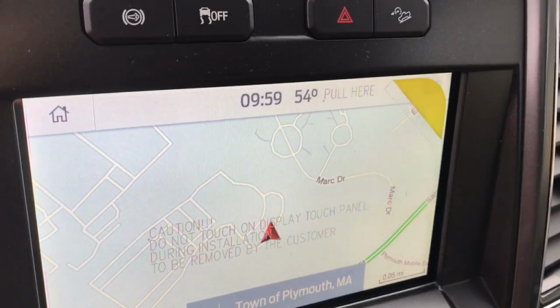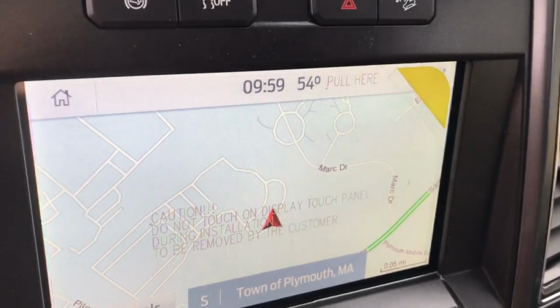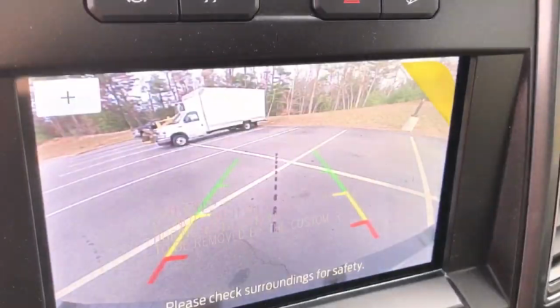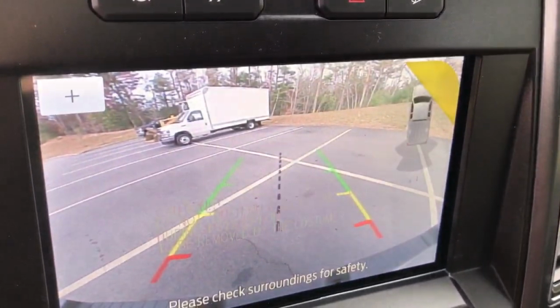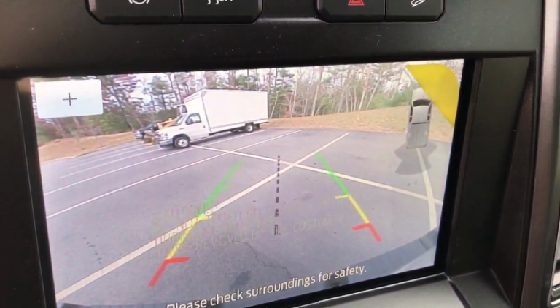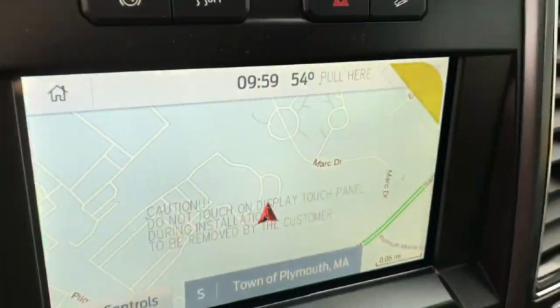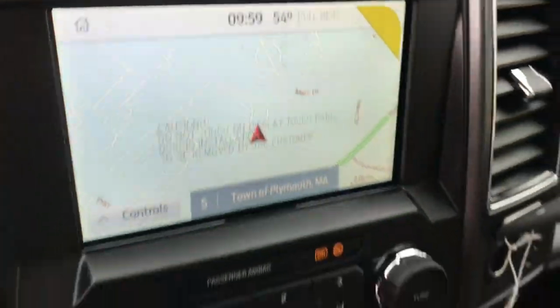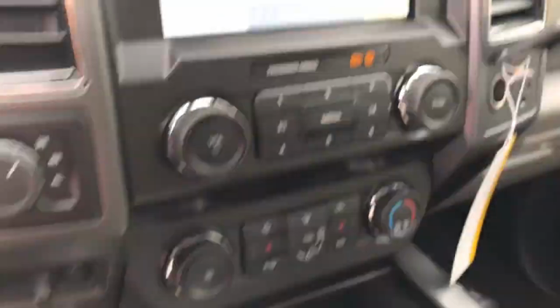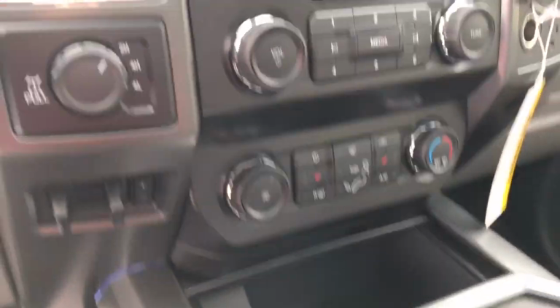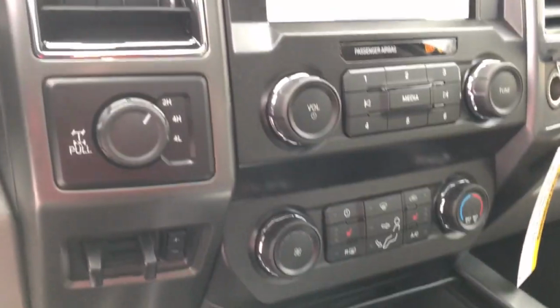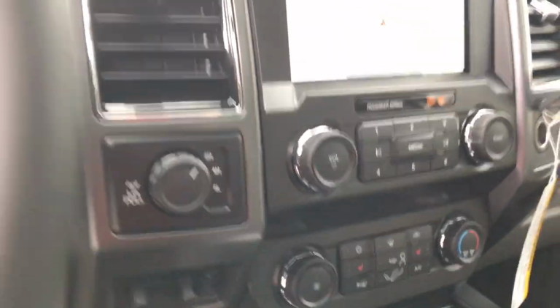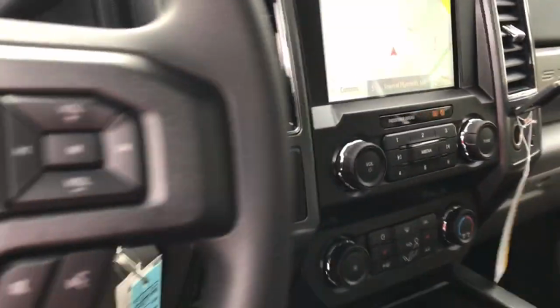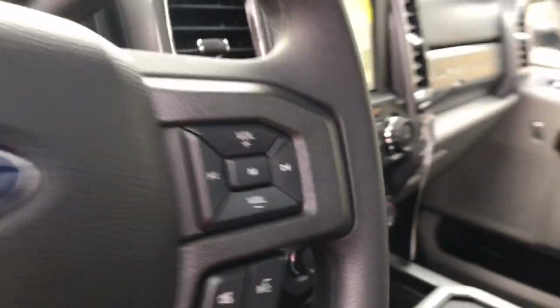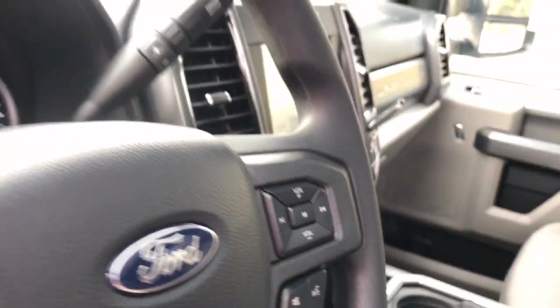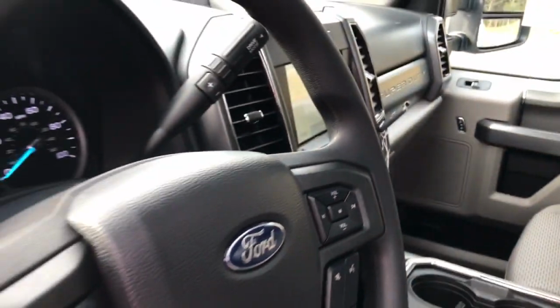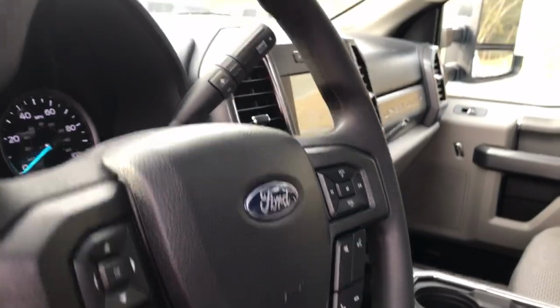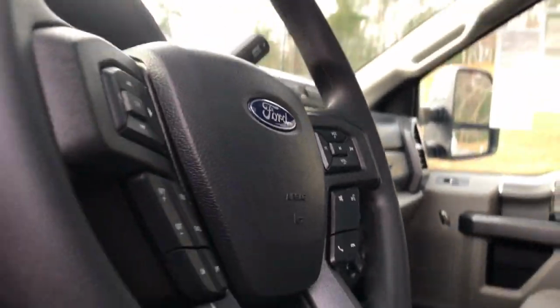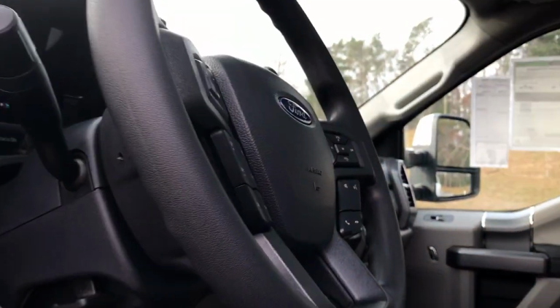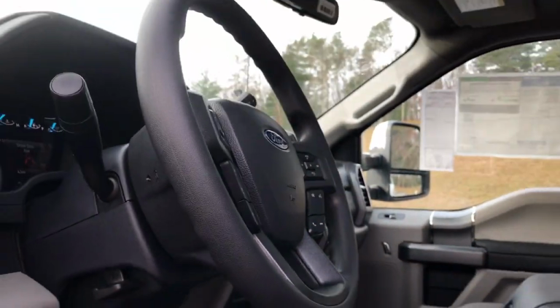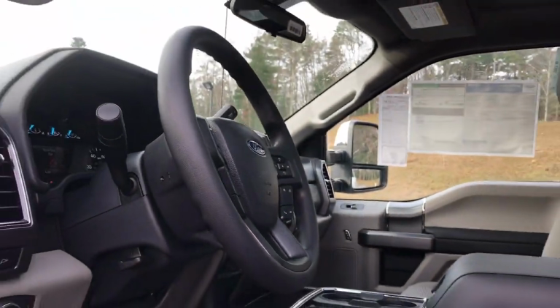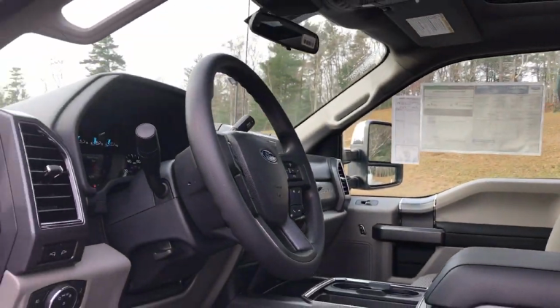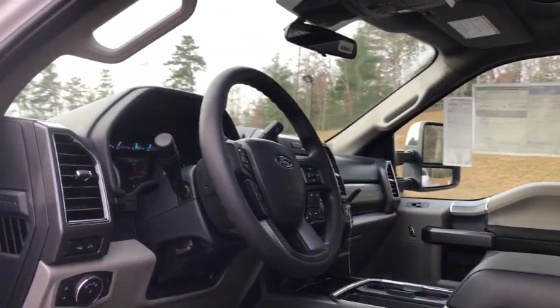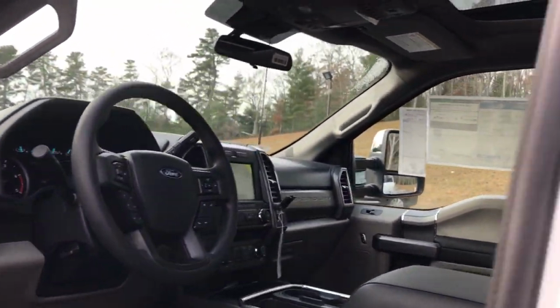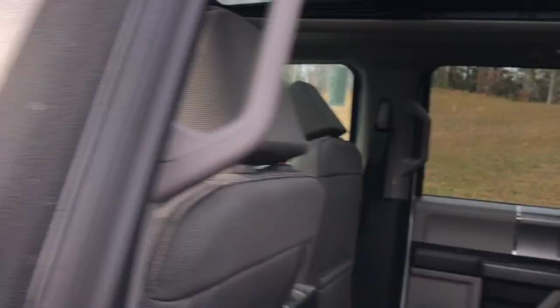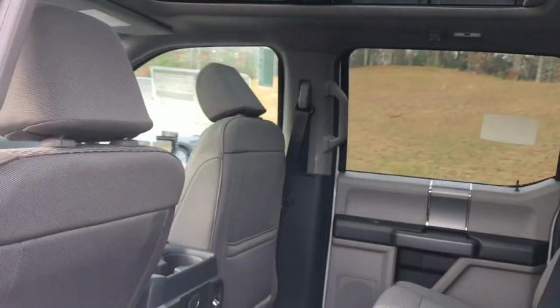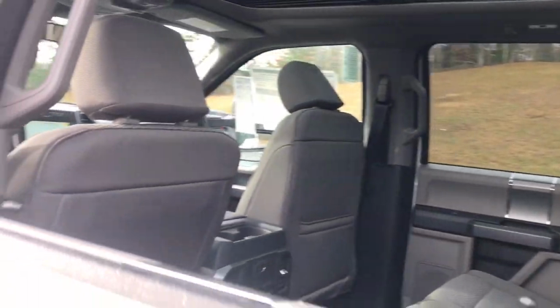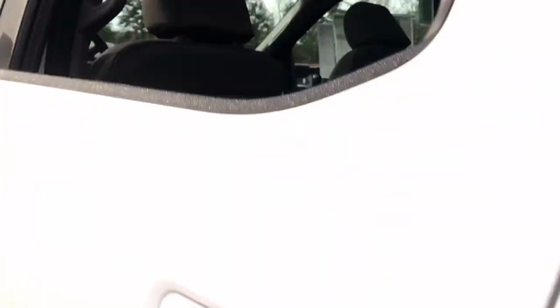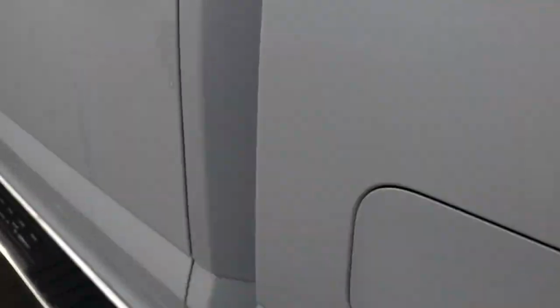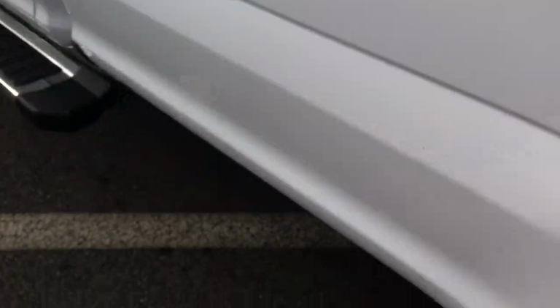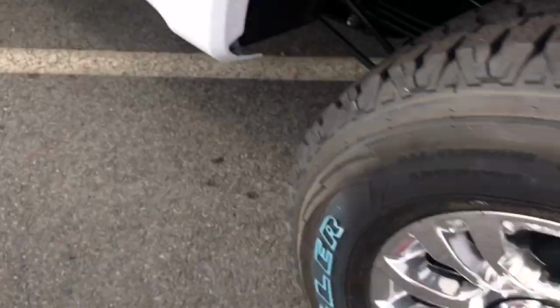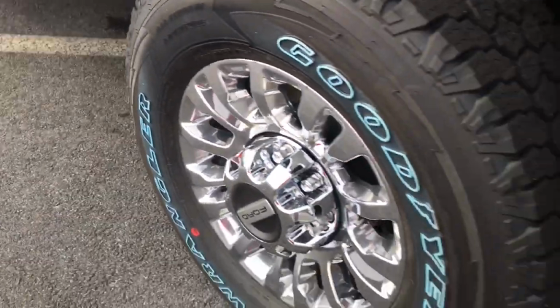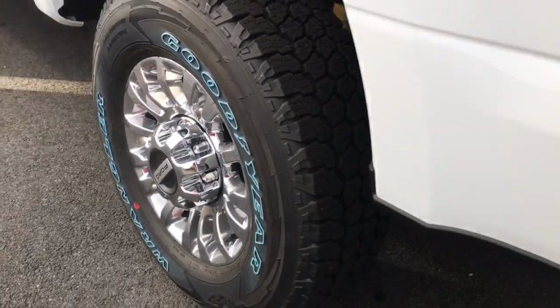How can a truck this capable be so quiet and comfortable? See for yourself when you take it out for a test drive. Our professional staff looks forward to giving you excellent service.